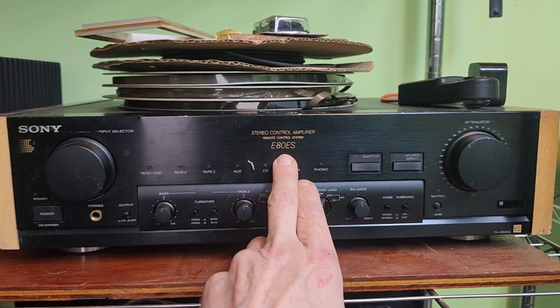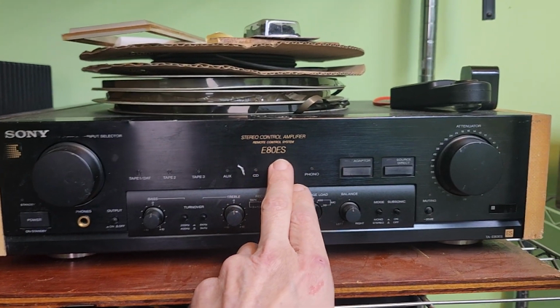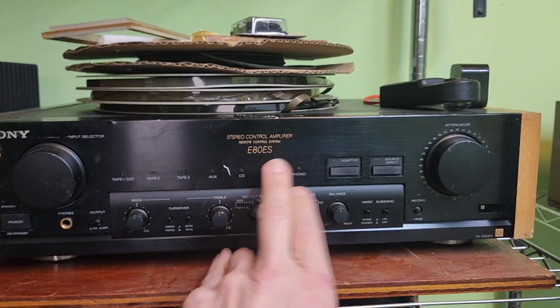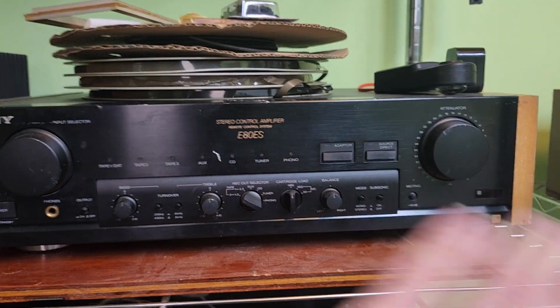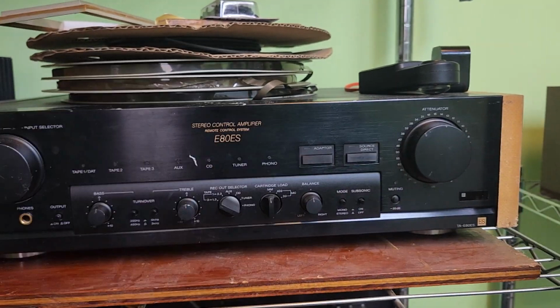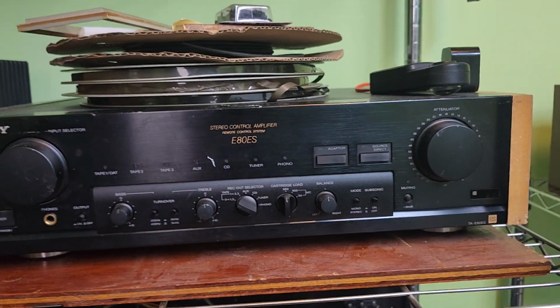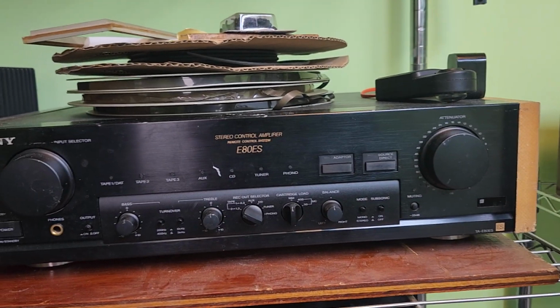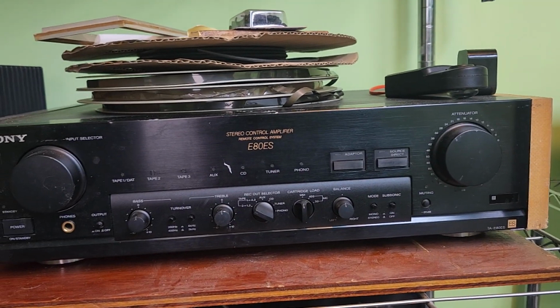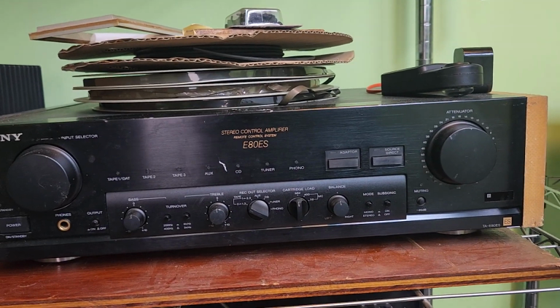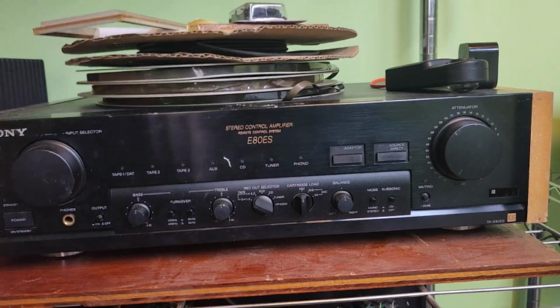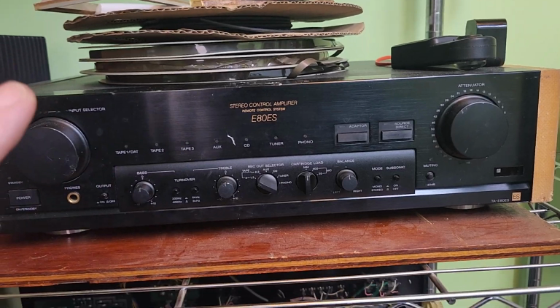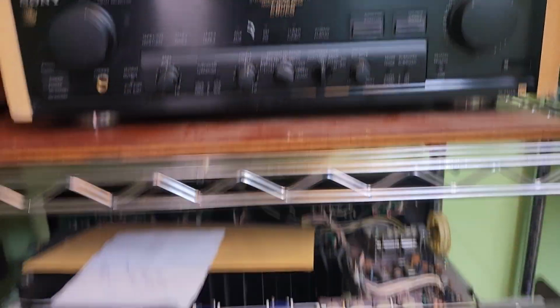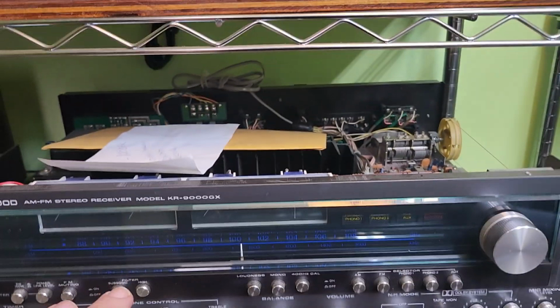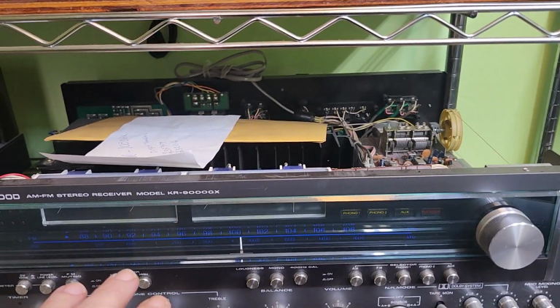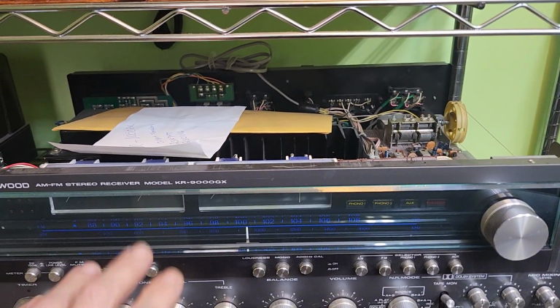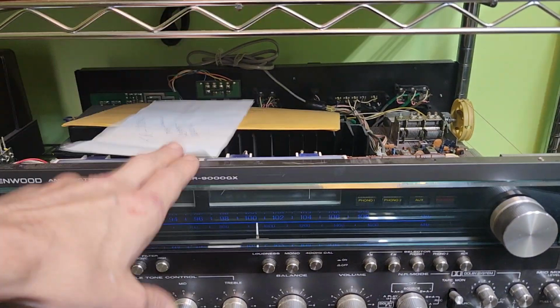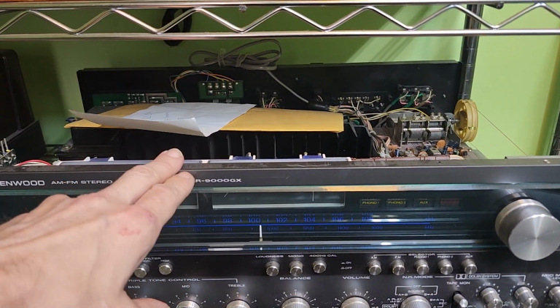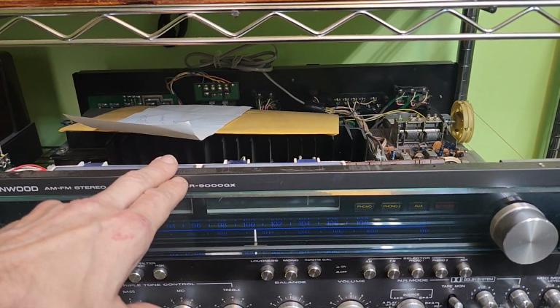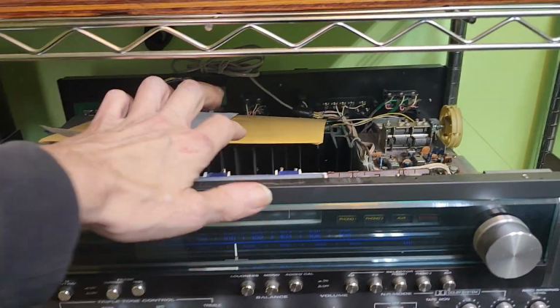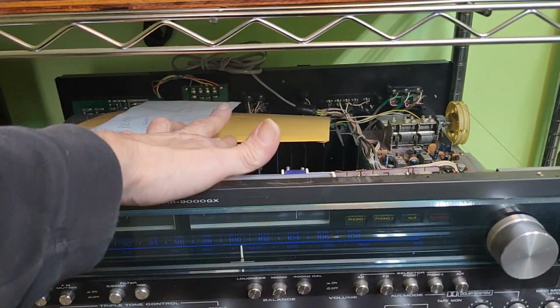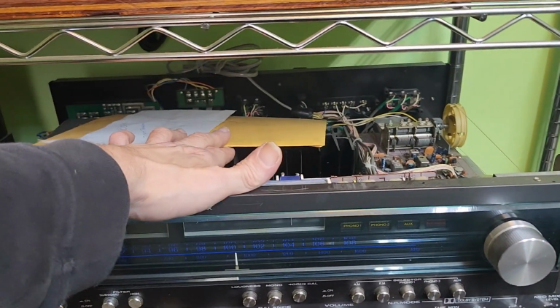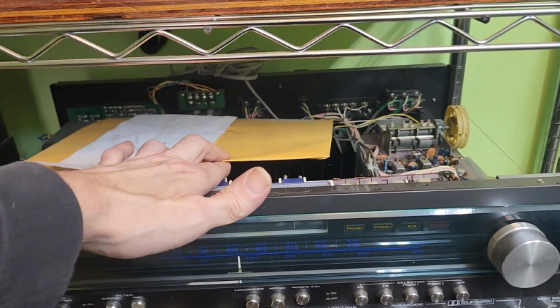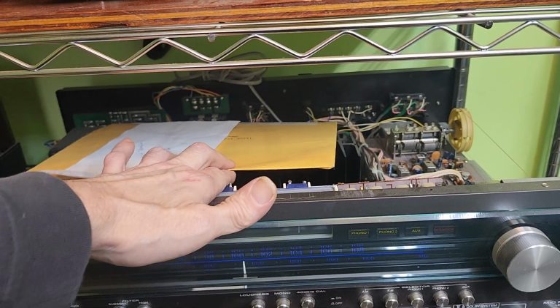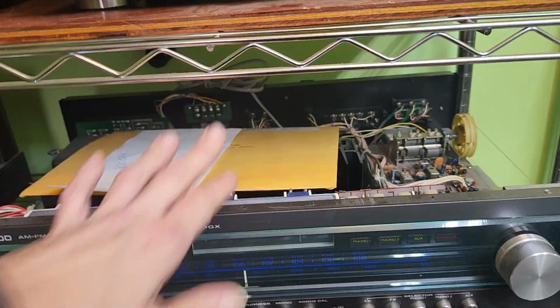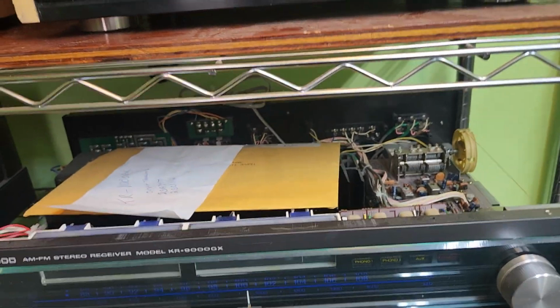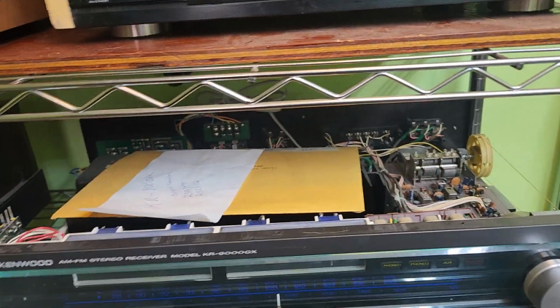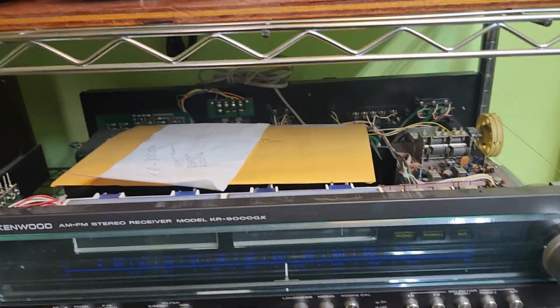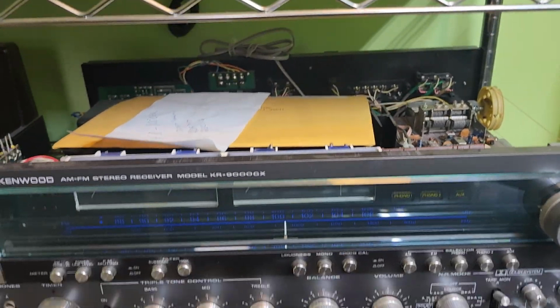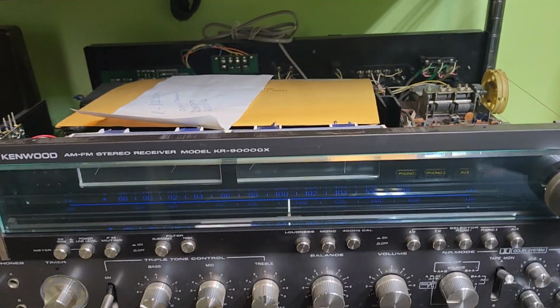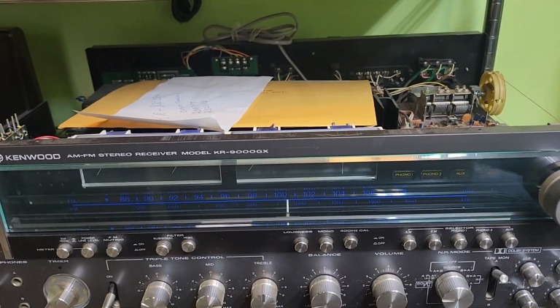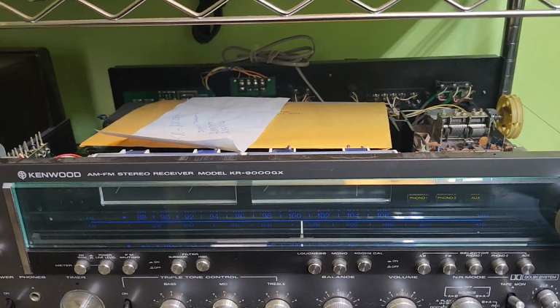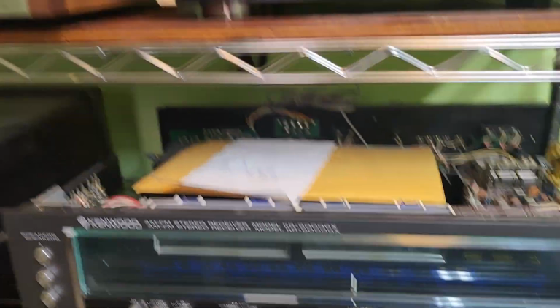This is the Sony E800 ES, so that's definitely going to be looked at. Now we have the 9000 GX still to look at as well — we finally have everything we need for it.